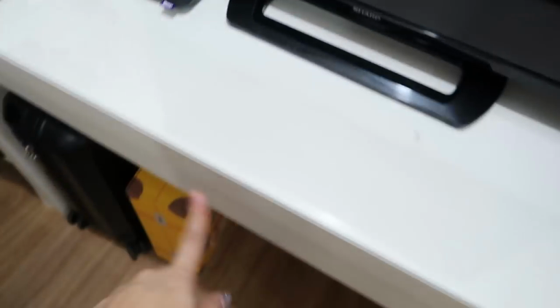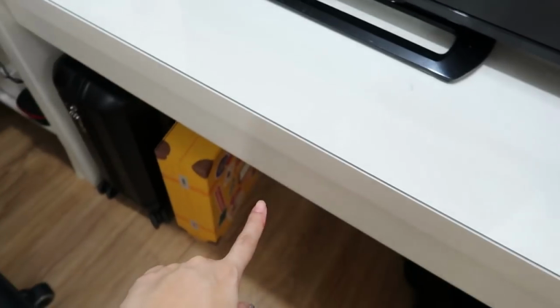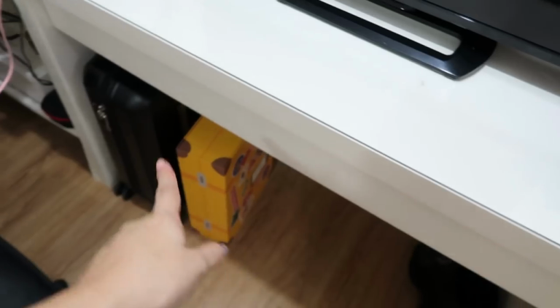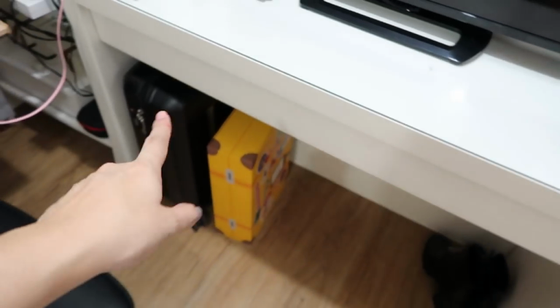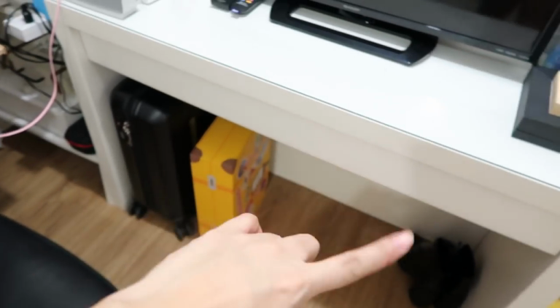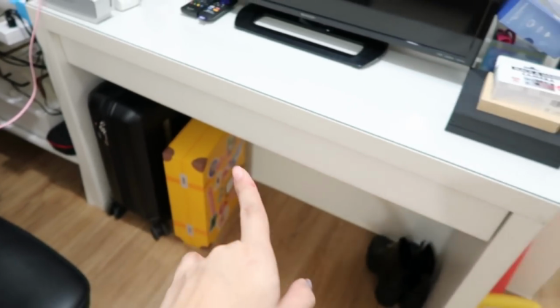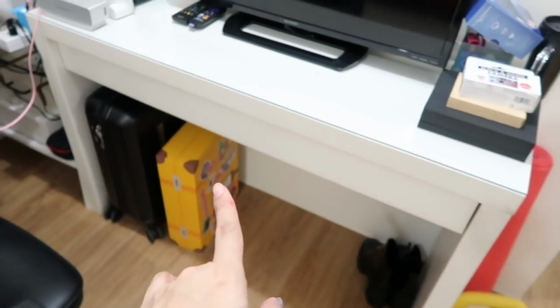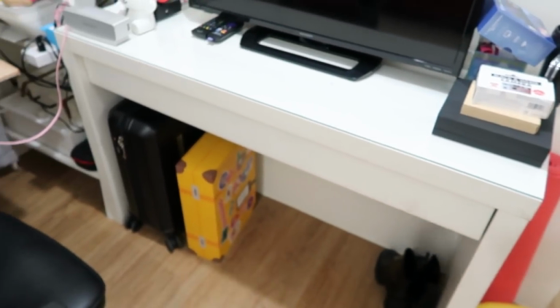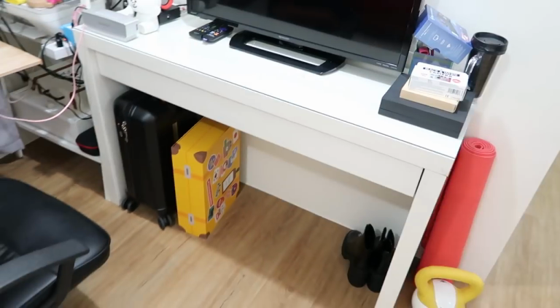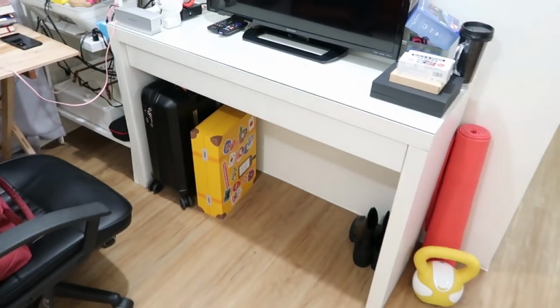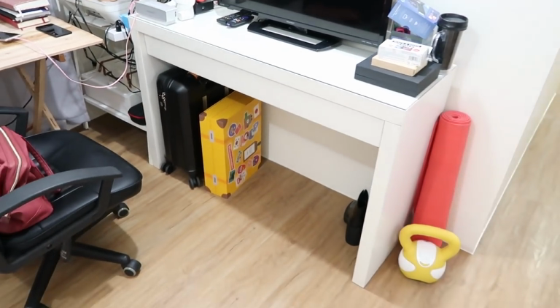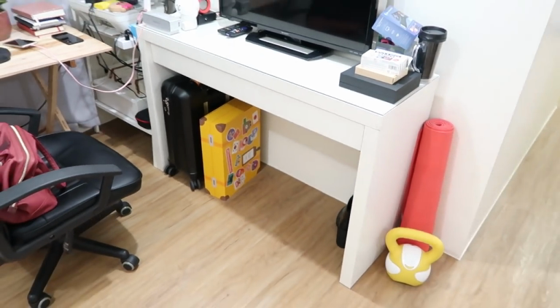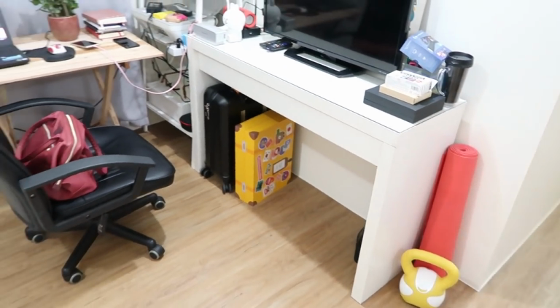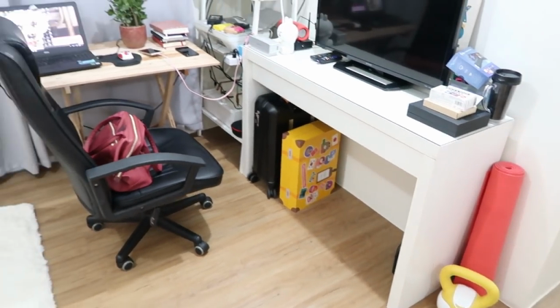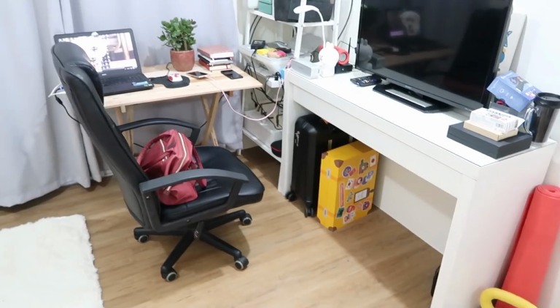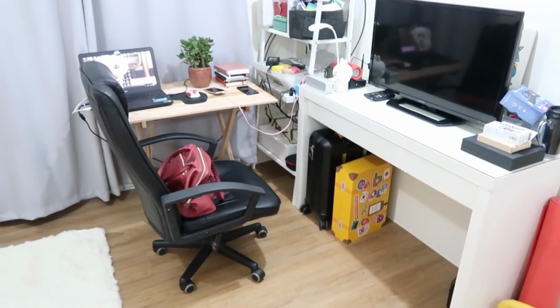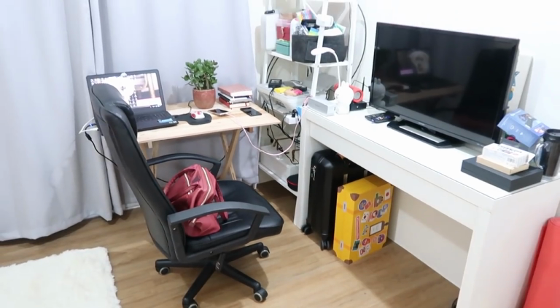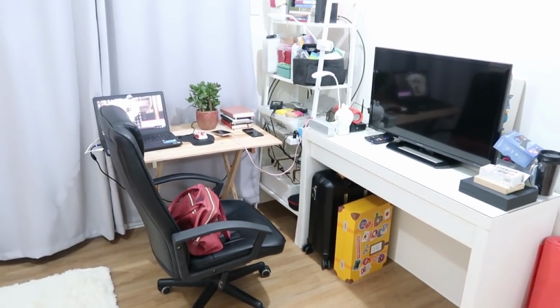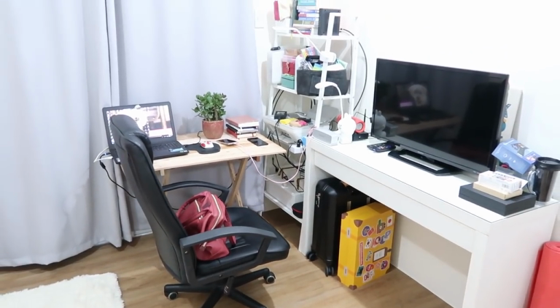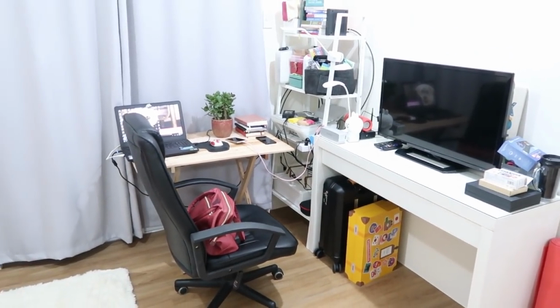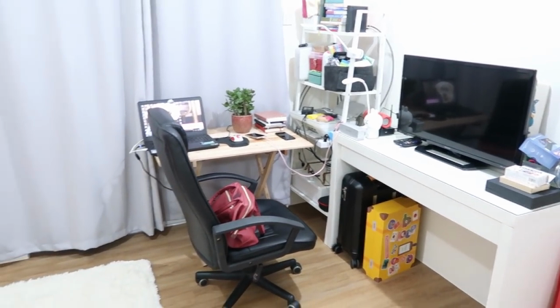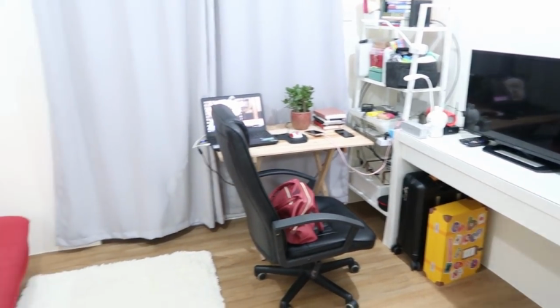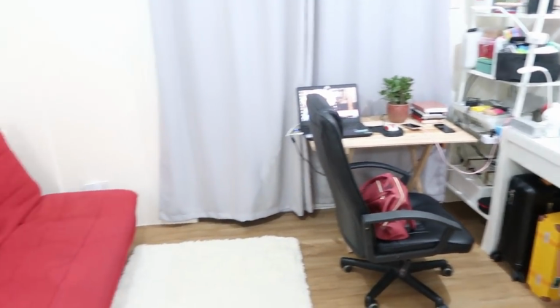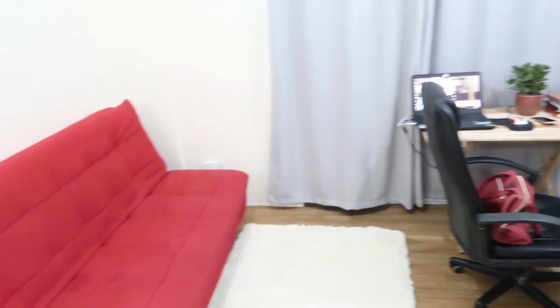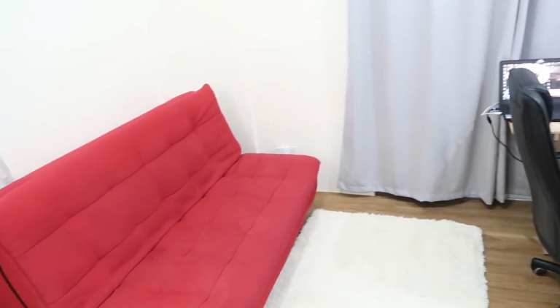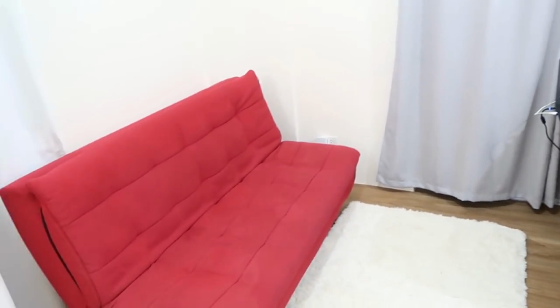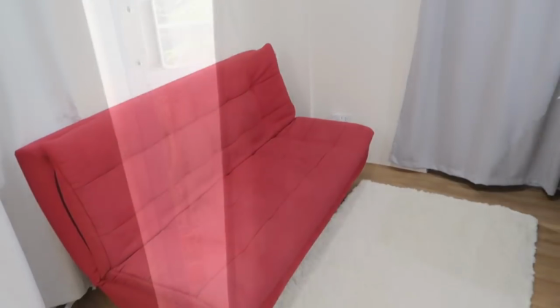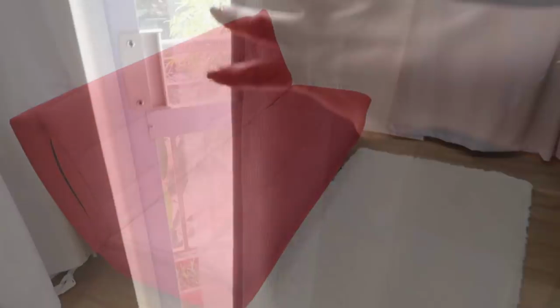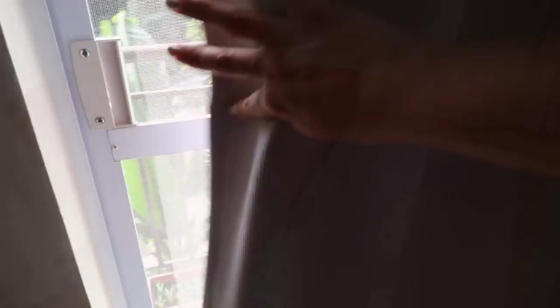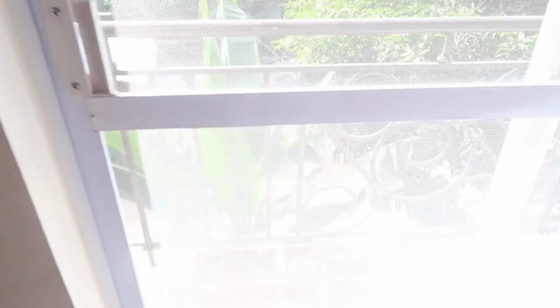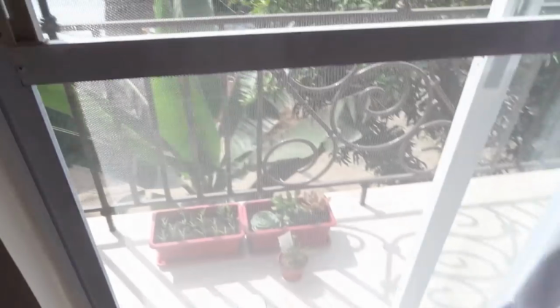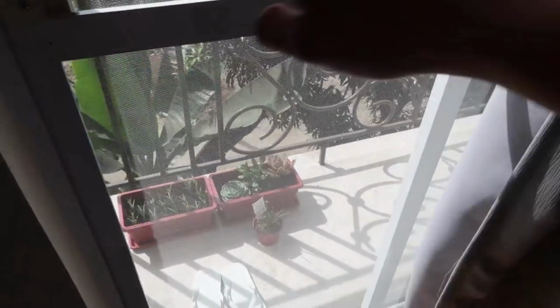I won't open this one — it's just storage. So that is basically the living room slash my workstation. It's so cozy, I like it, I really like it. And then outside we have a balcony.